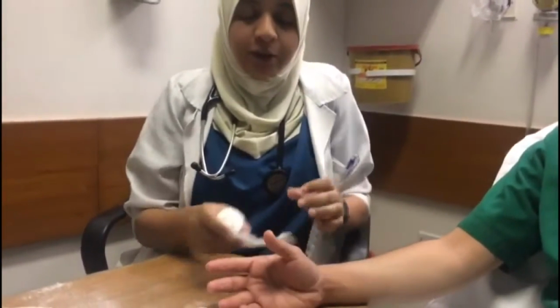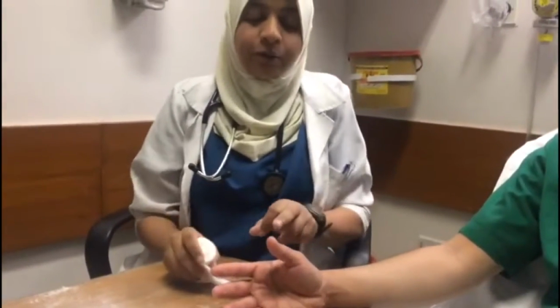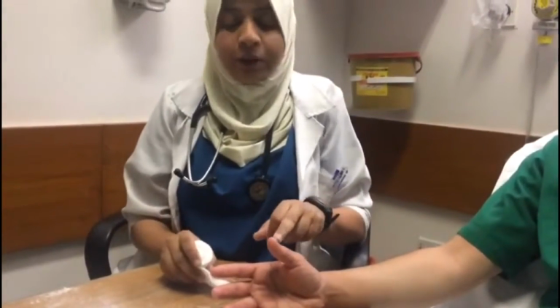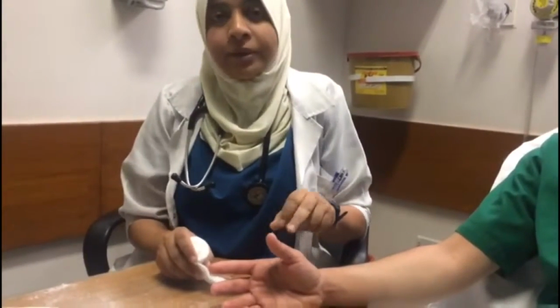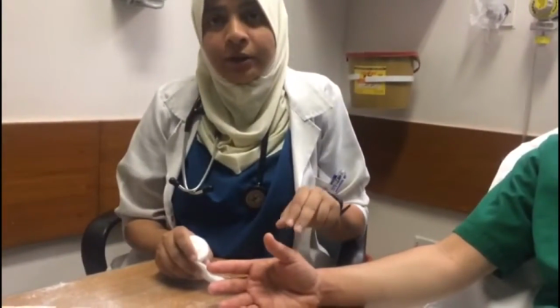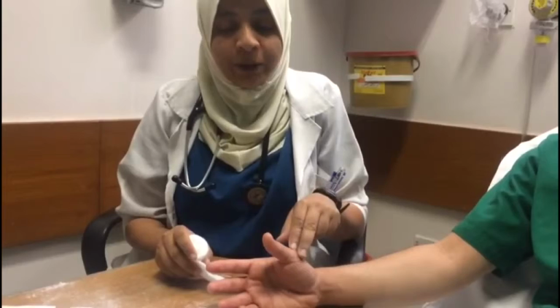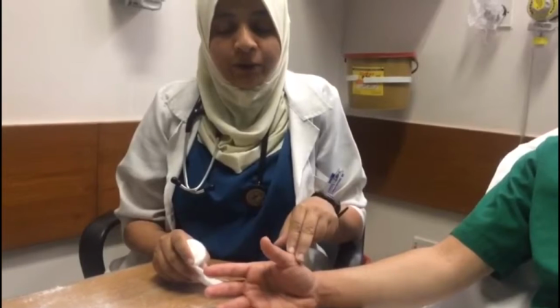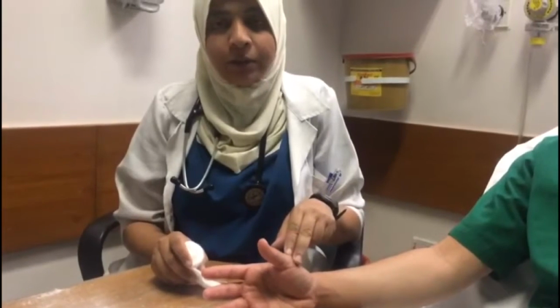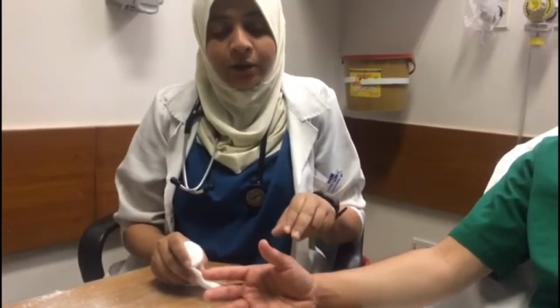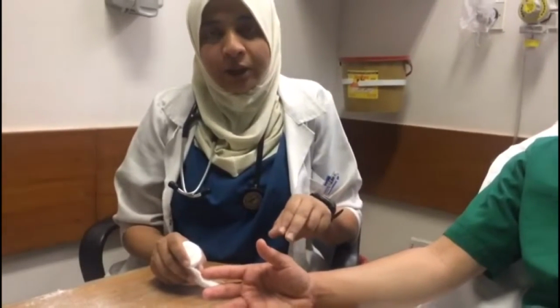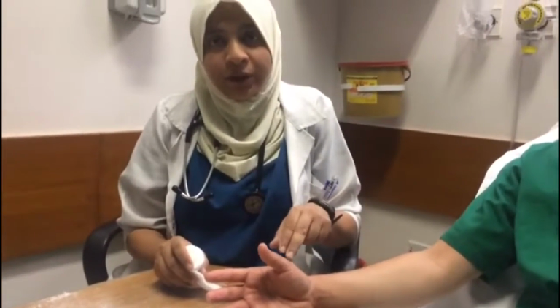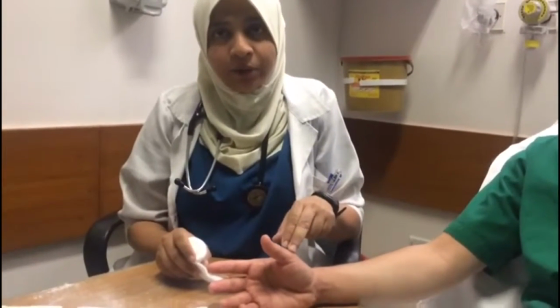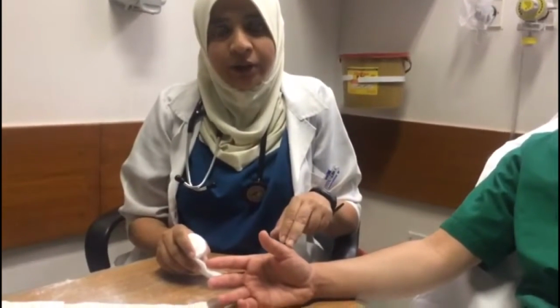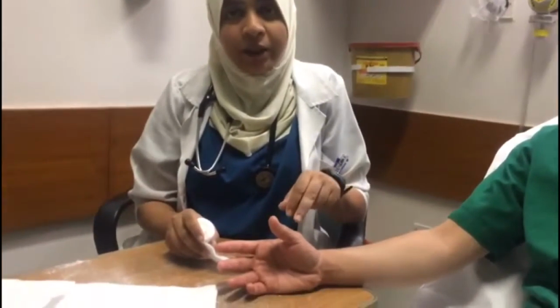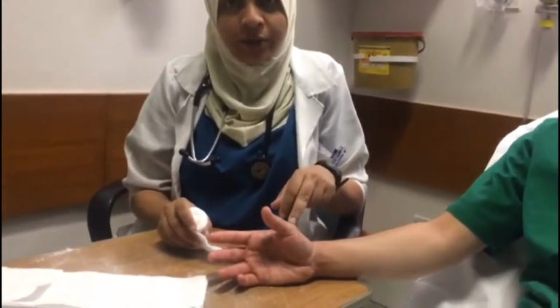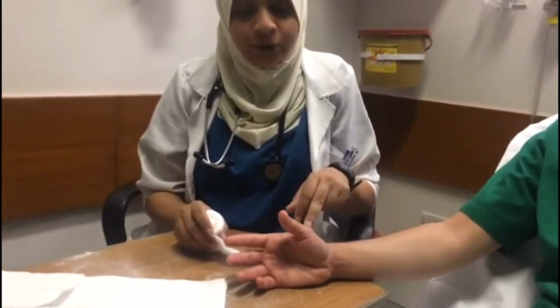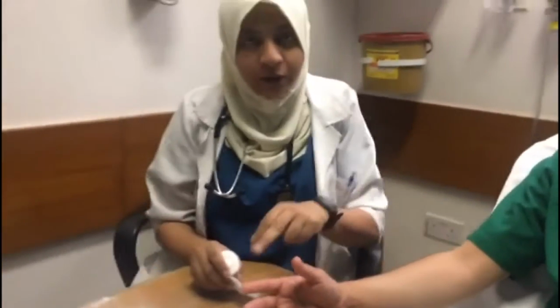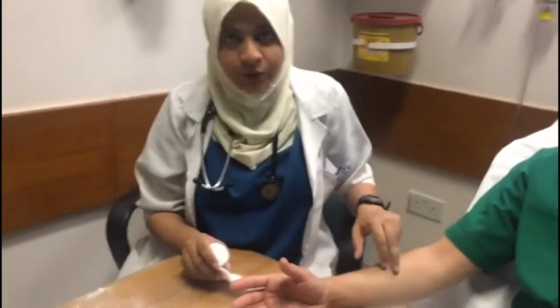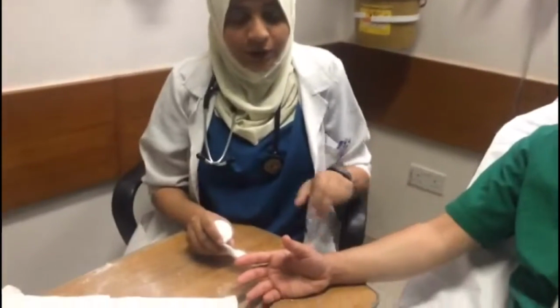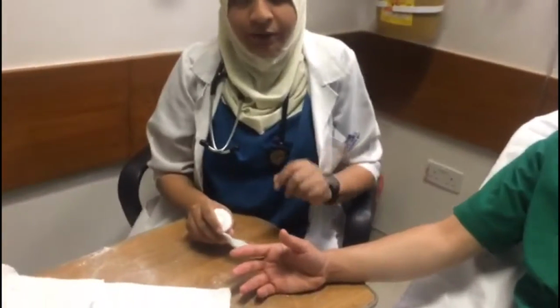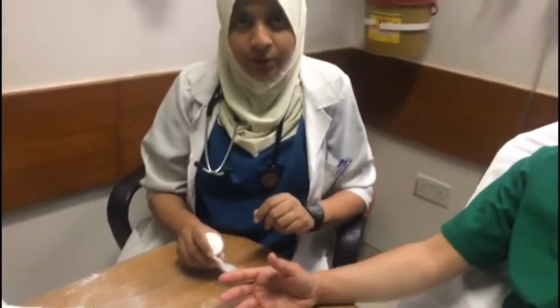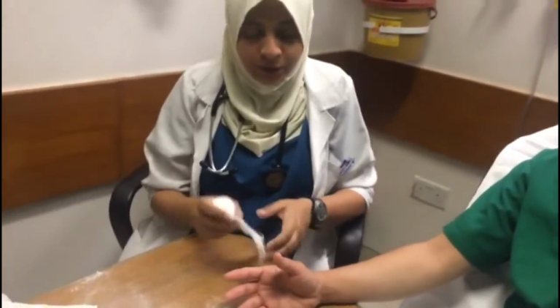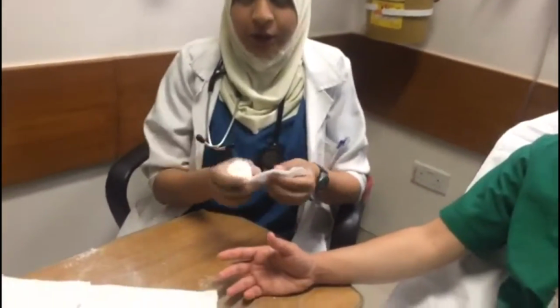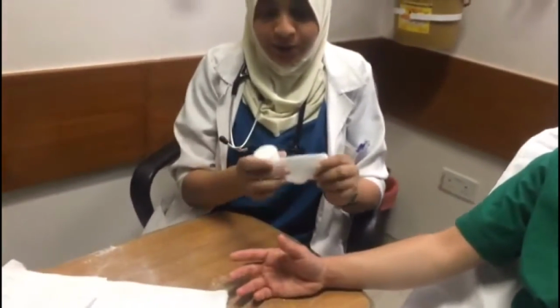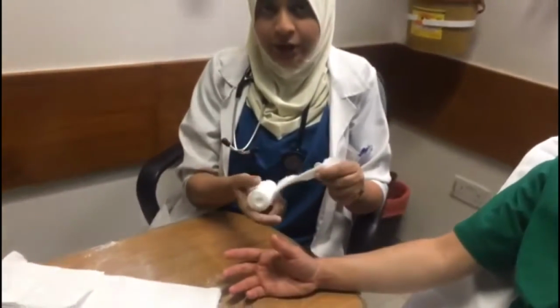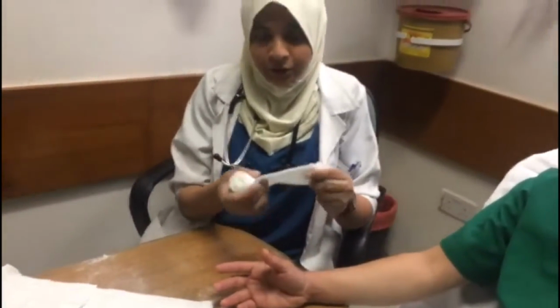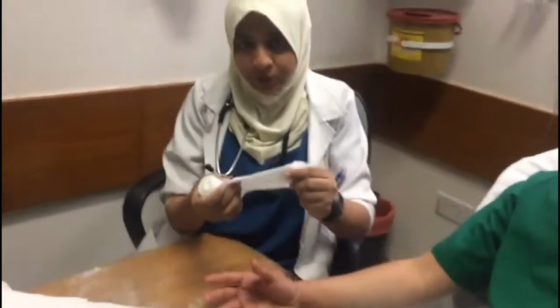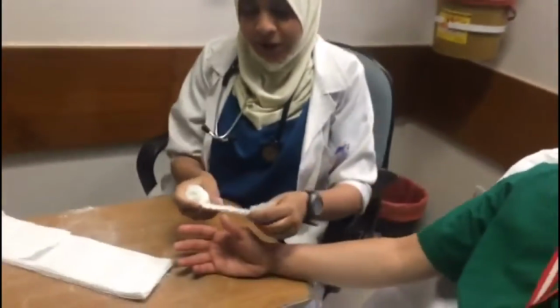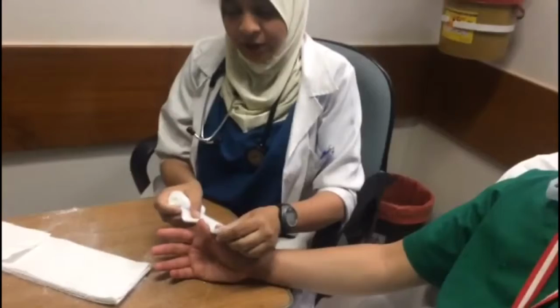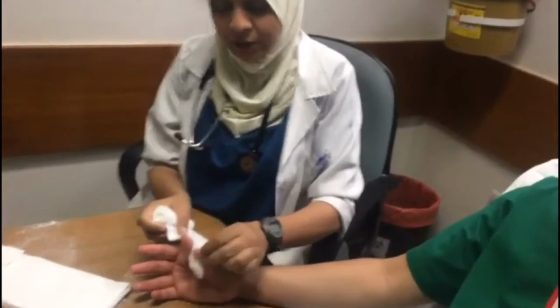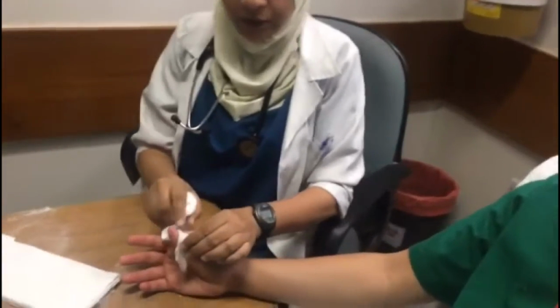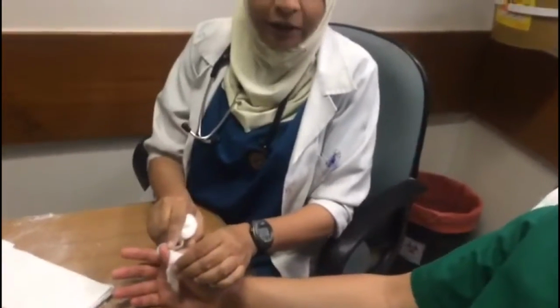The thumb spica applies to any dressing that encompasses a main trunk plus one or more of its branches — in this case, the forearm plus the thumb. Apply padding and splint material to the radial aspect of the forearm, covering the thumb.